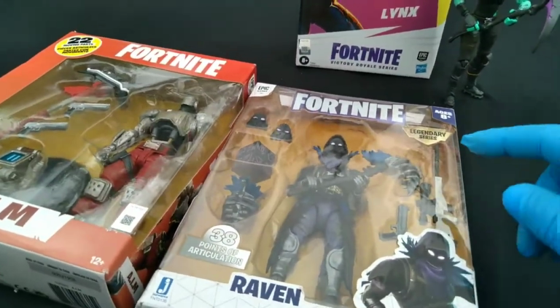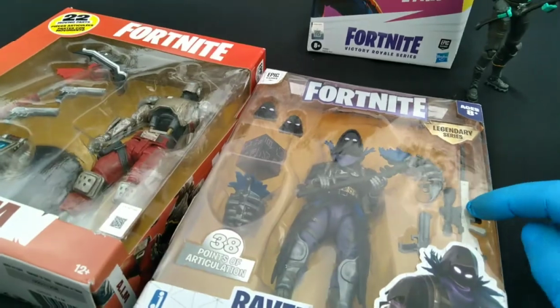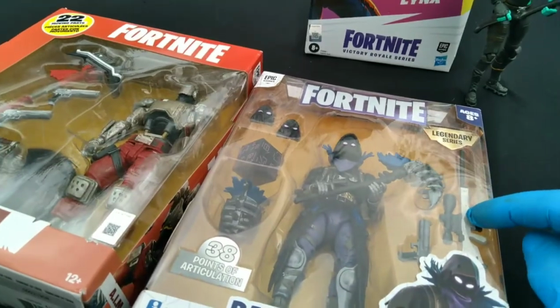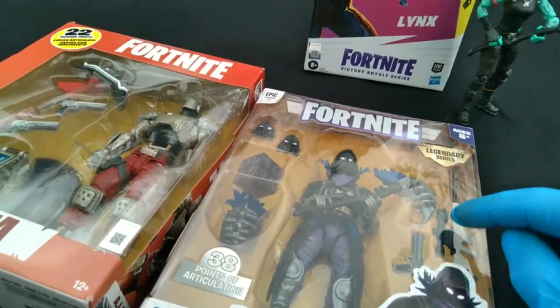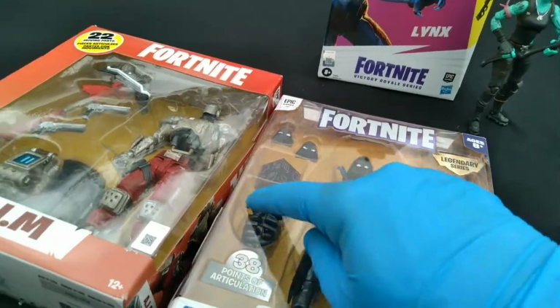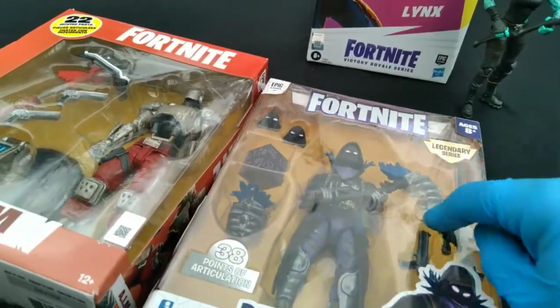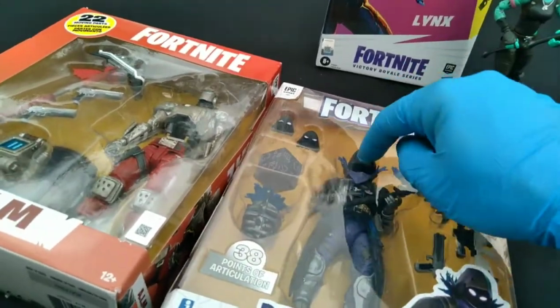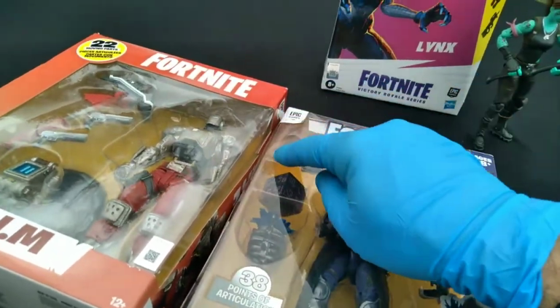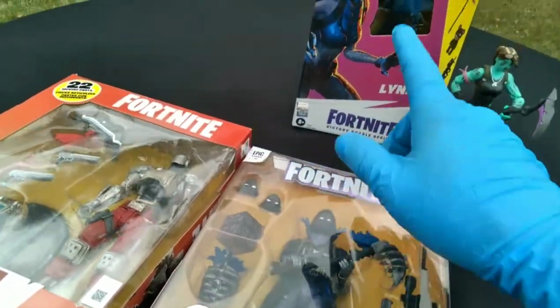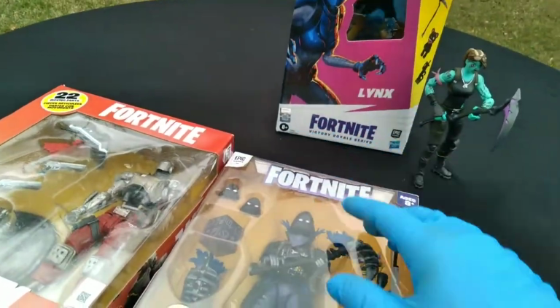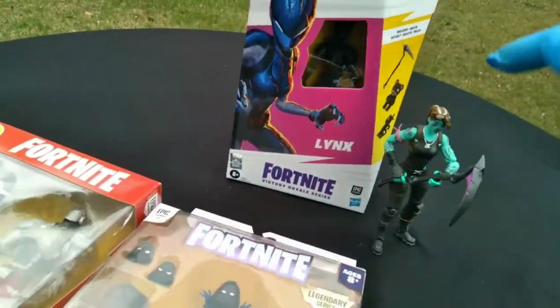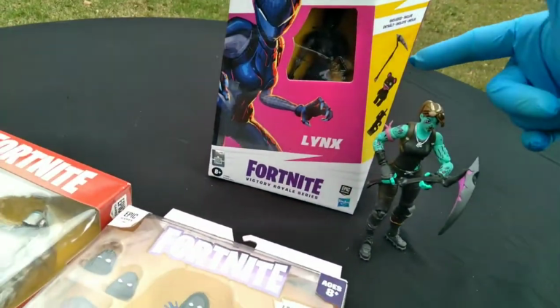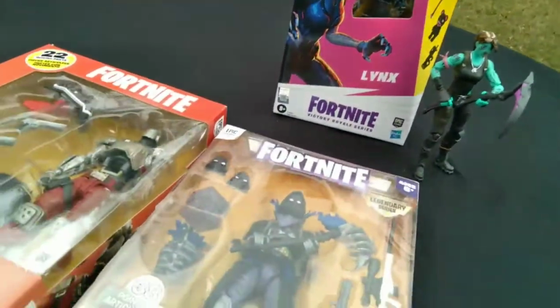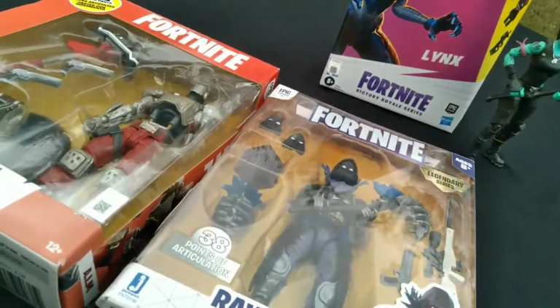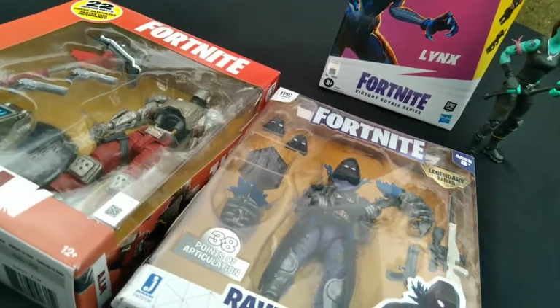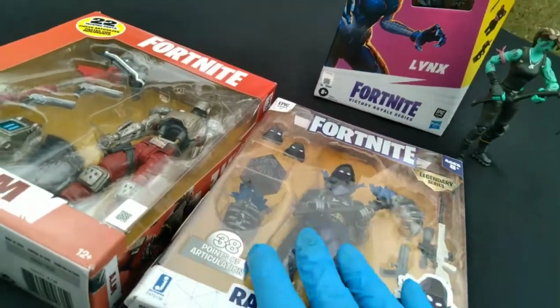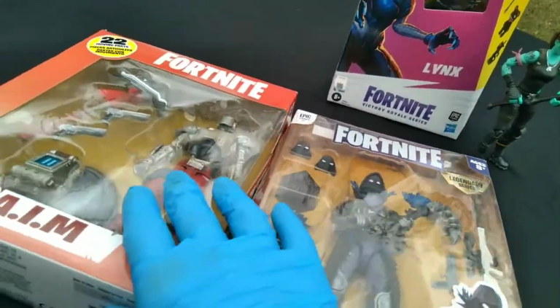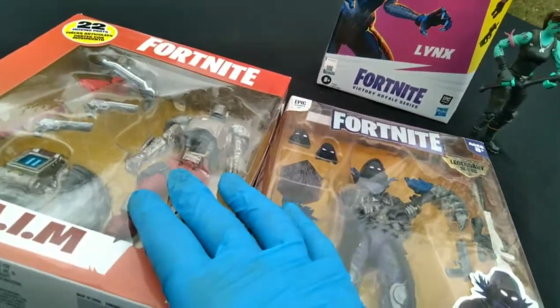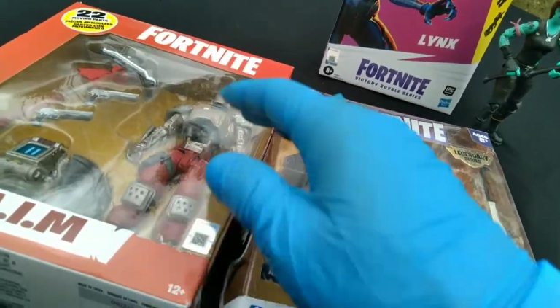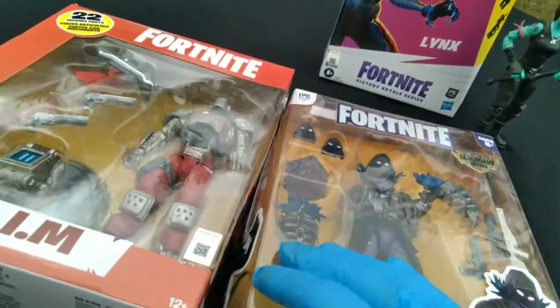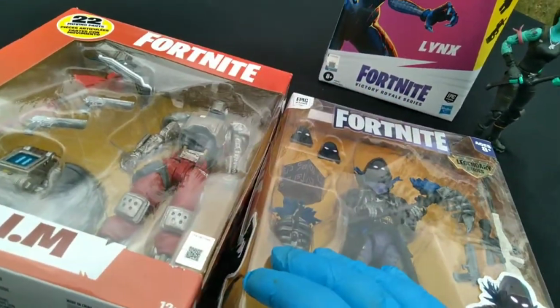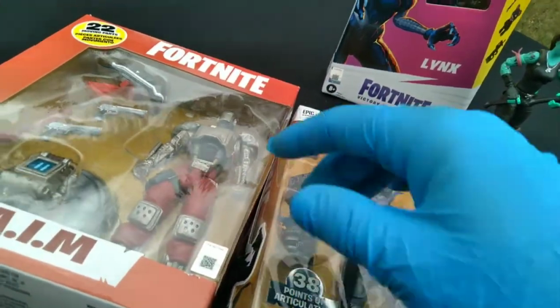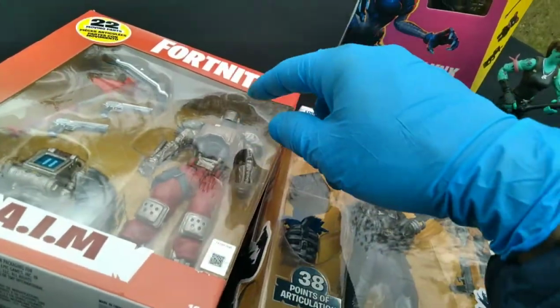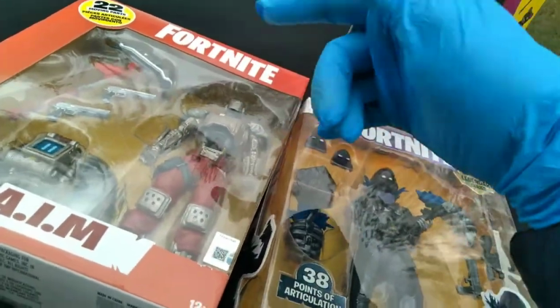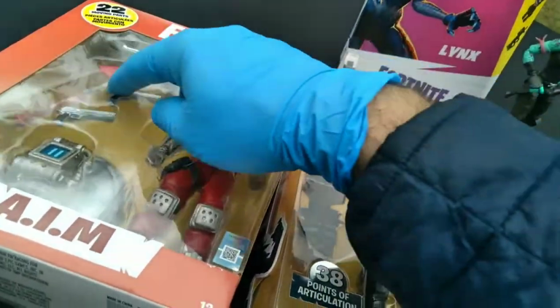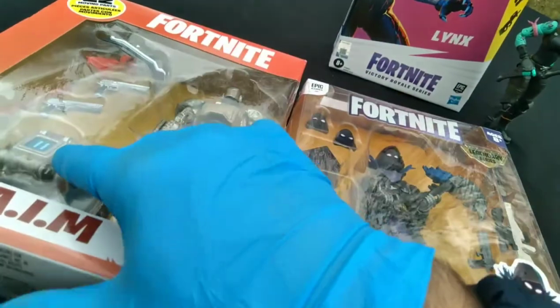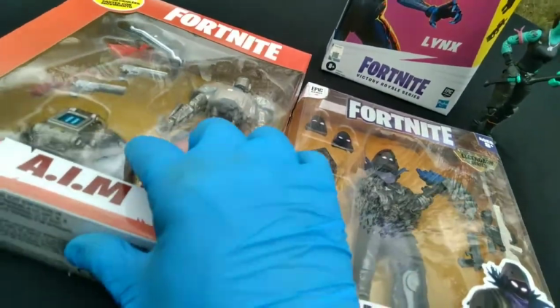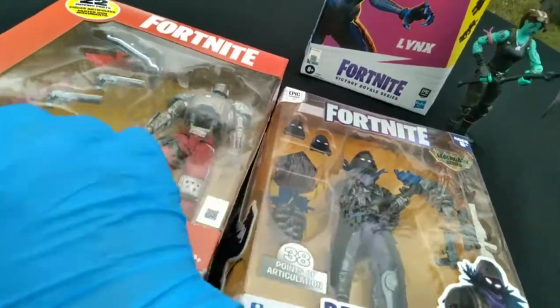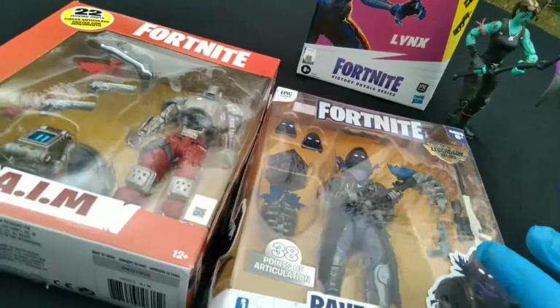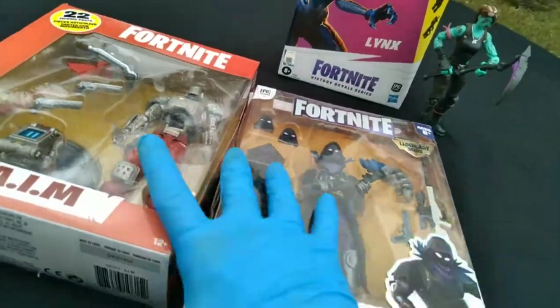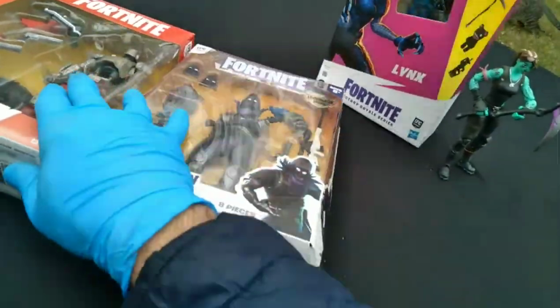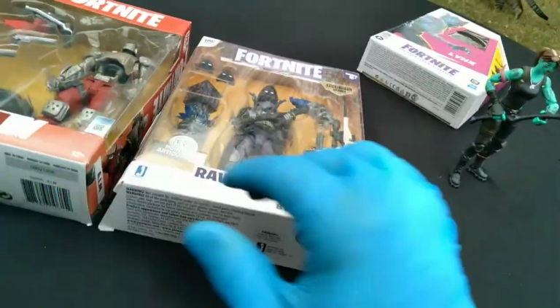The Jazwares figures had lots of accessories, lots of weapons, and alt faces. The Hasbro ones have no alt faces and only three accessories. The deal with these is you've got a much better paint job but fewer accessories. You do get stands — a figure stand — but no stand comes with the Jazwares, and no alt faces either.